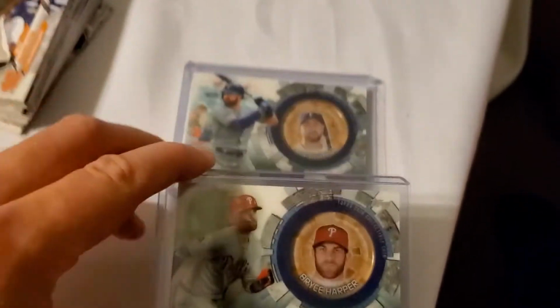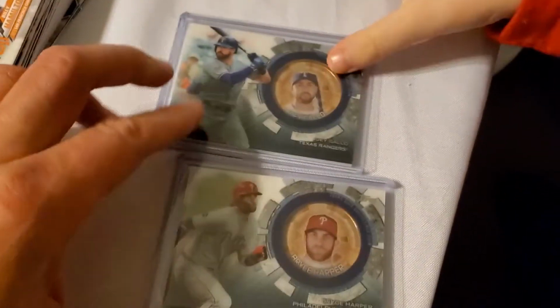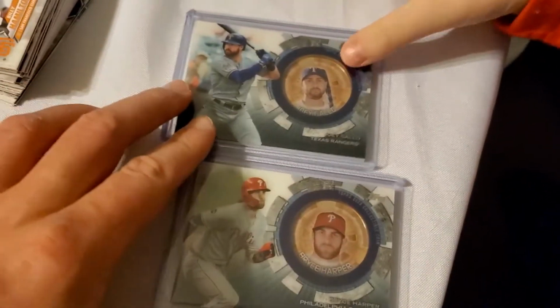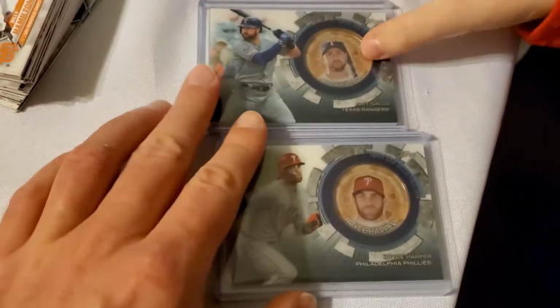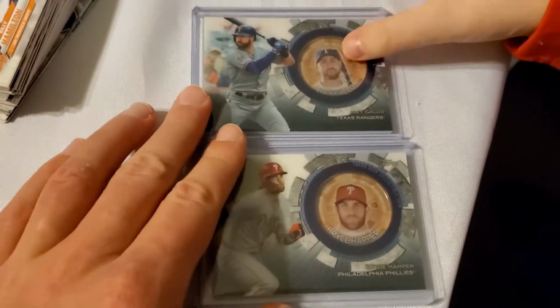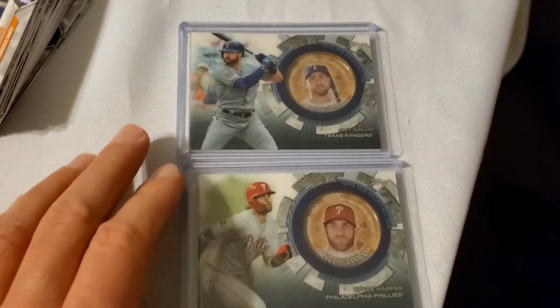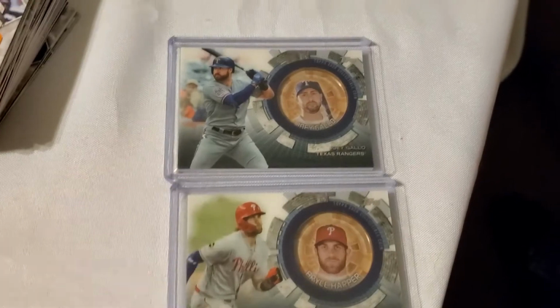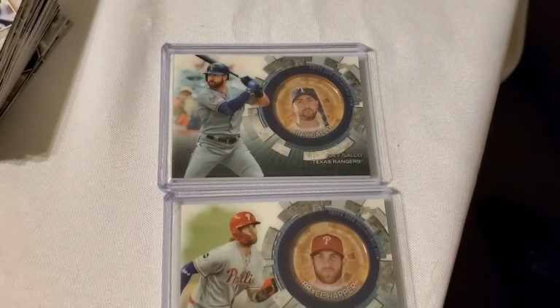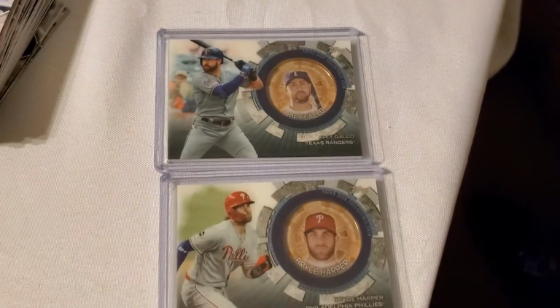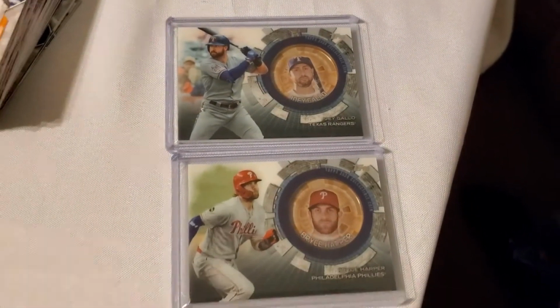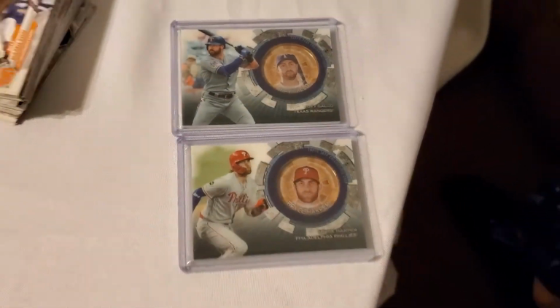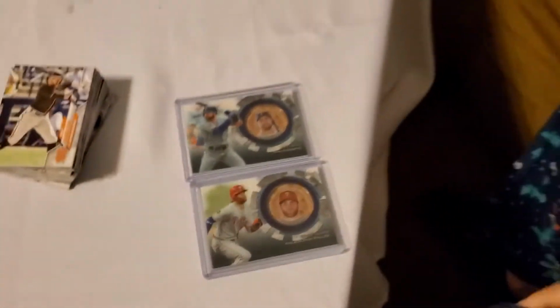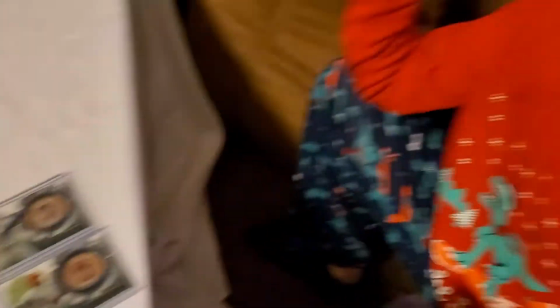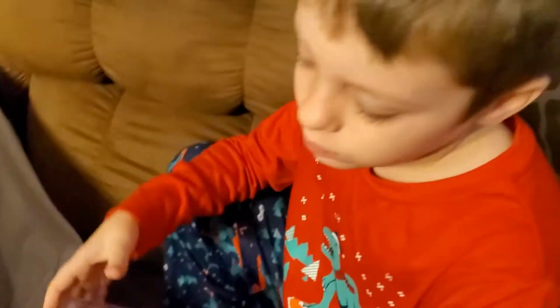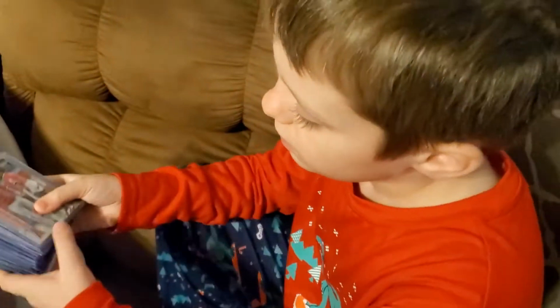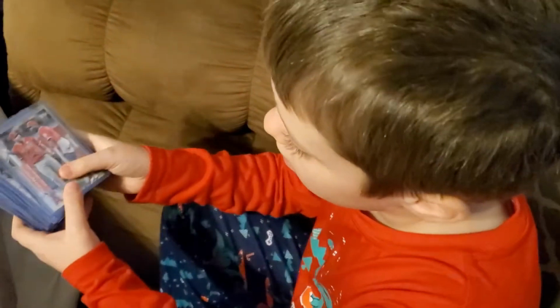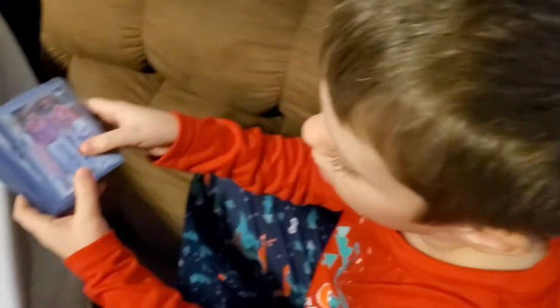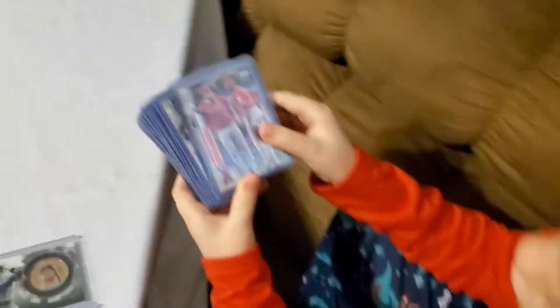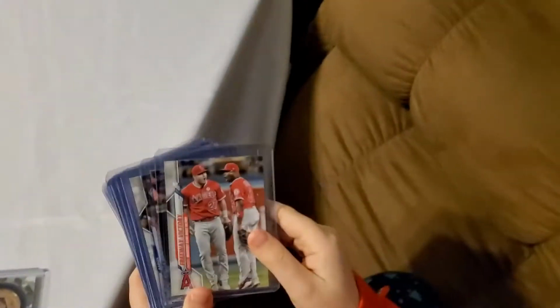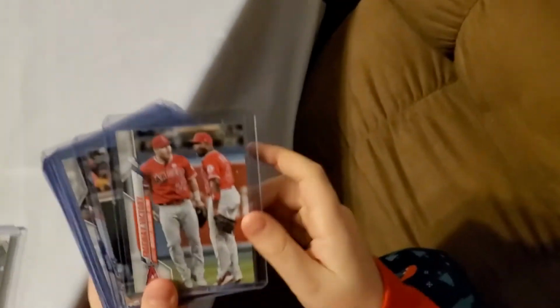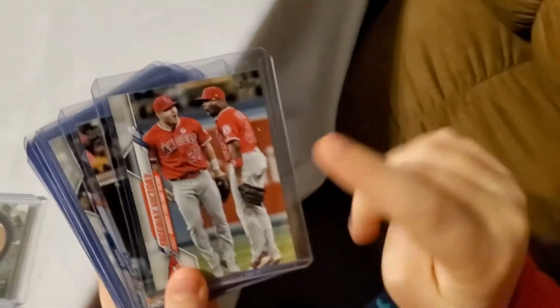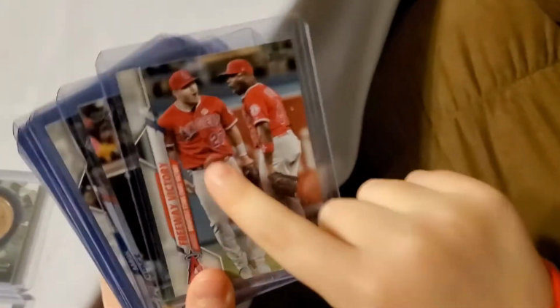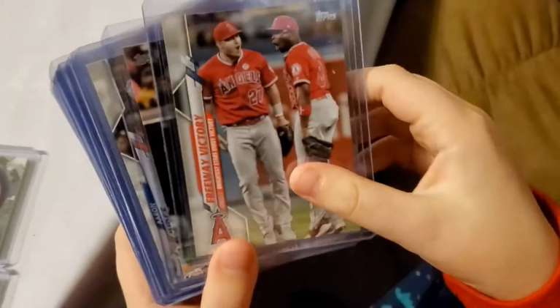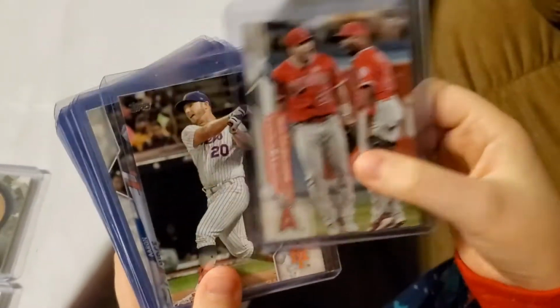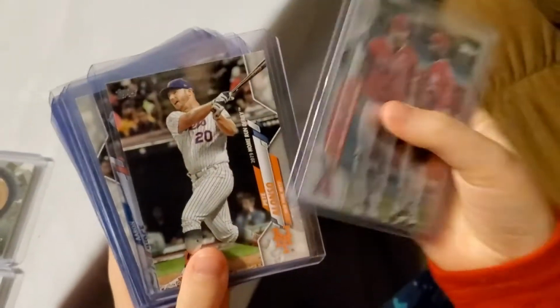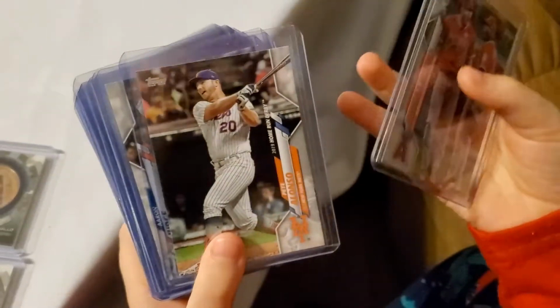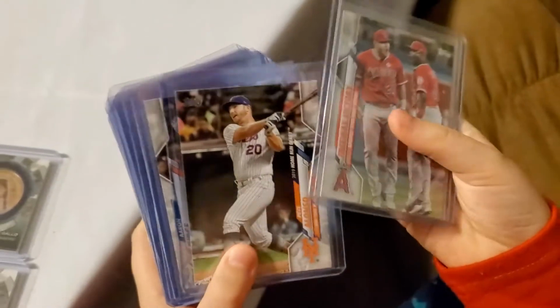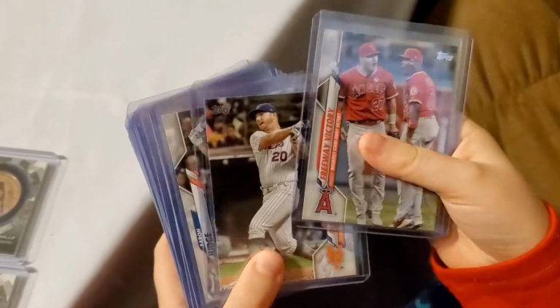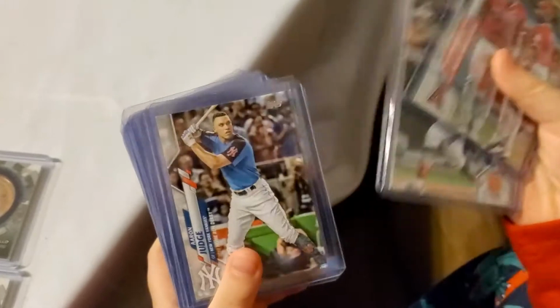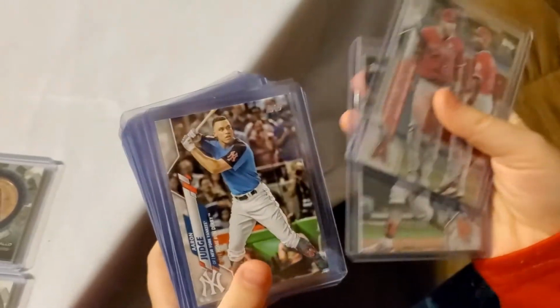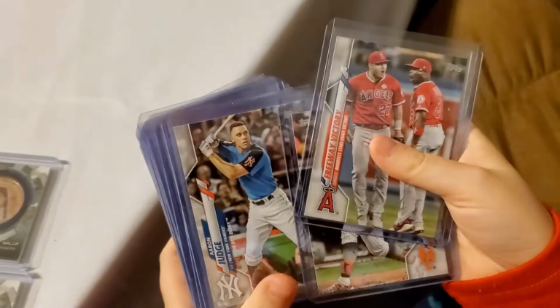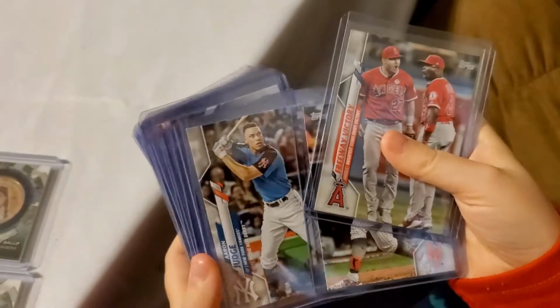And Noah also pulled a Joey coin card, so you got both coin cards. I actually have three now, because I have one from another box we pulled — so I got a three-coin victory. From my top haul: the Piancho and an Aaron Judge.